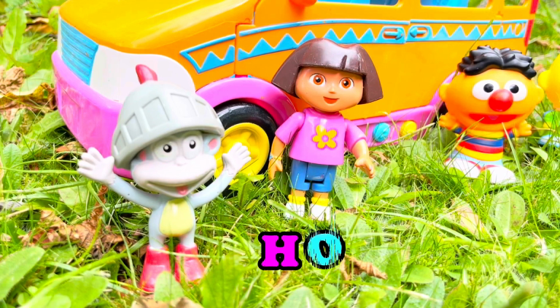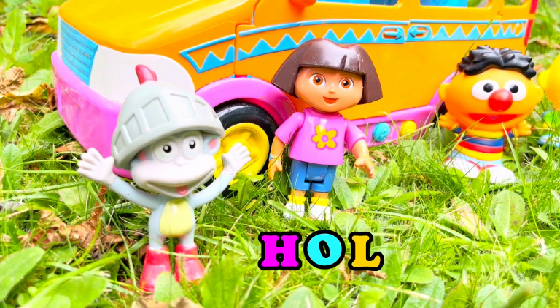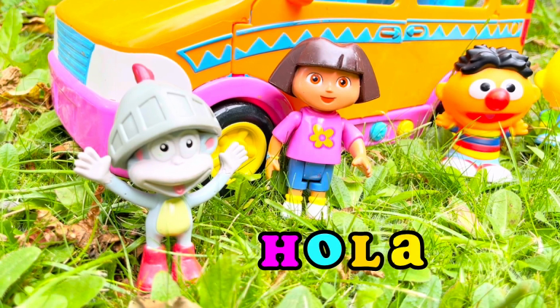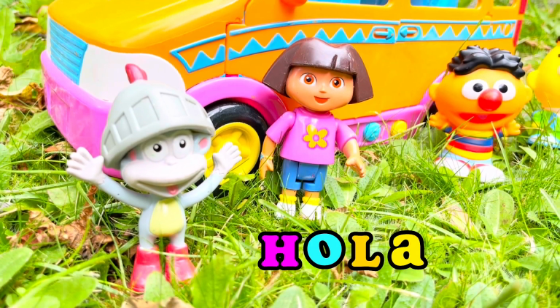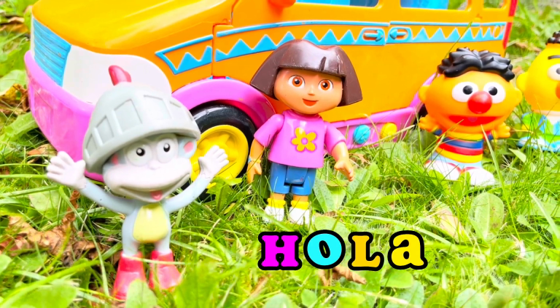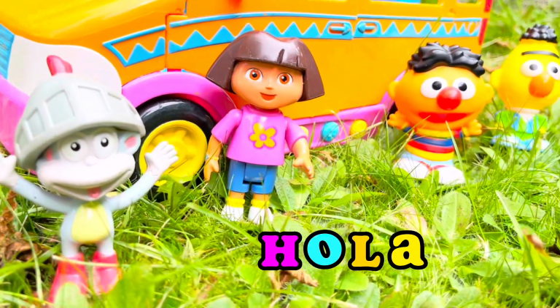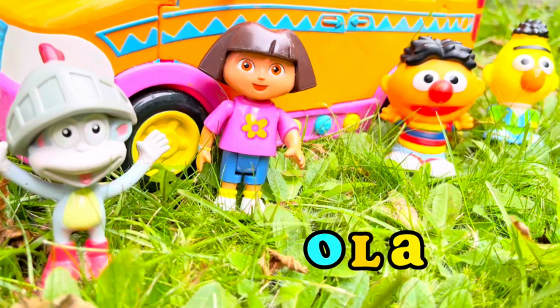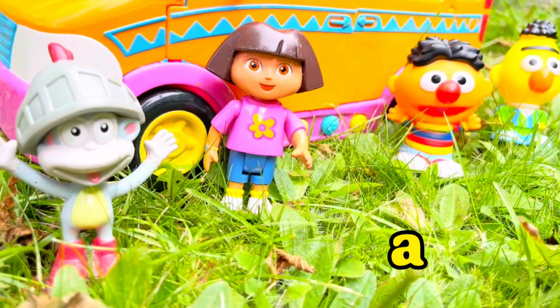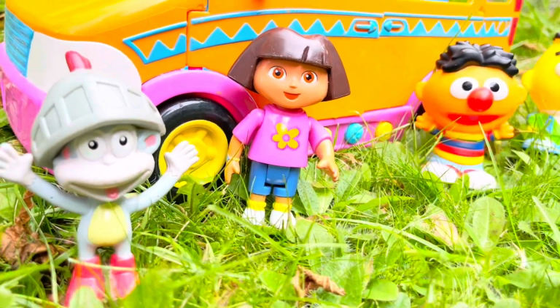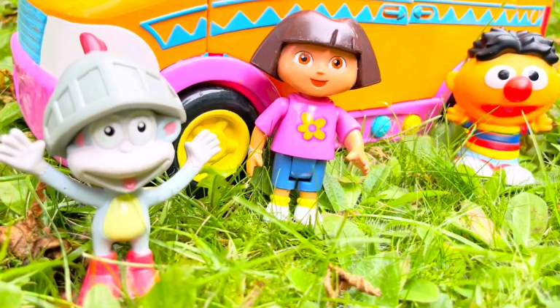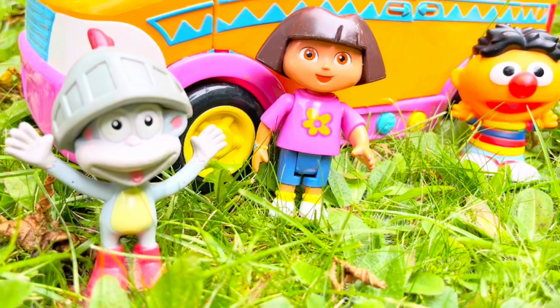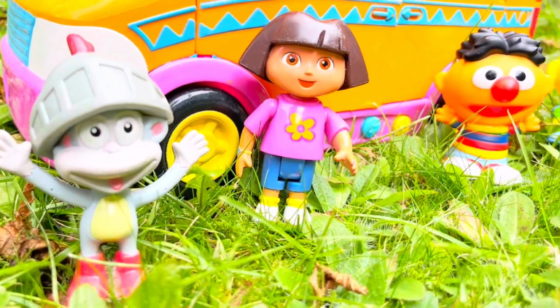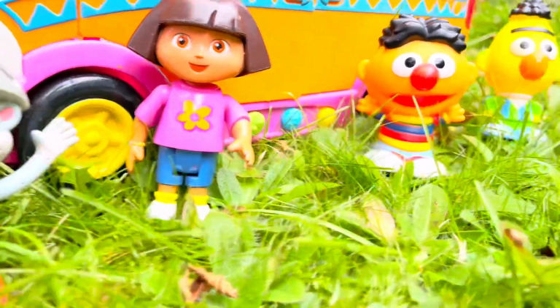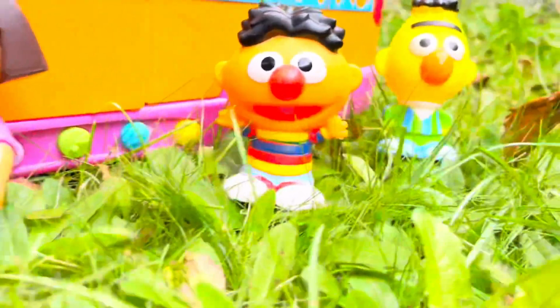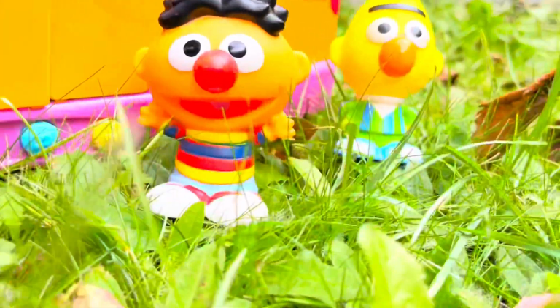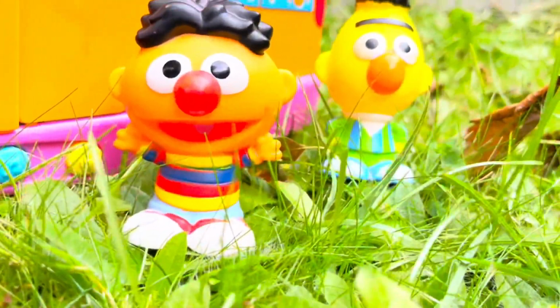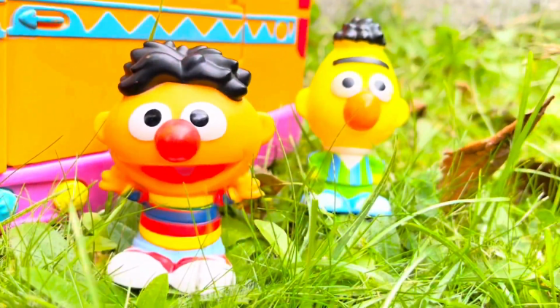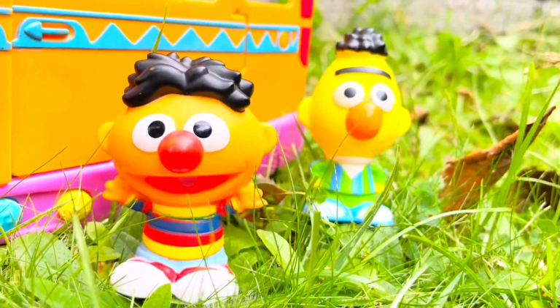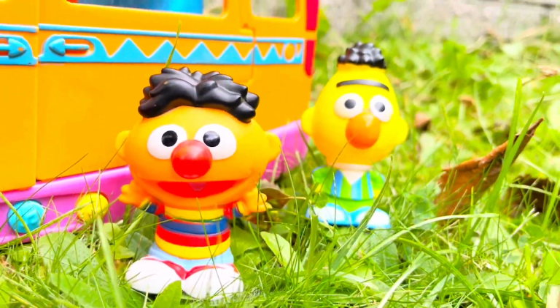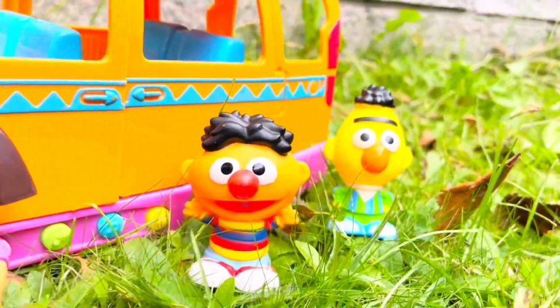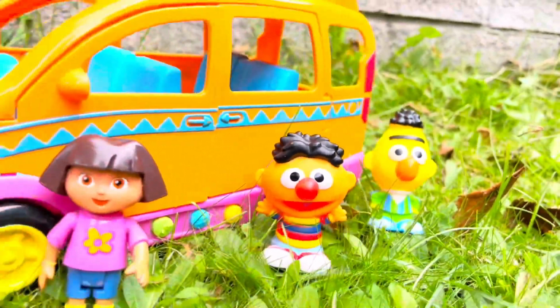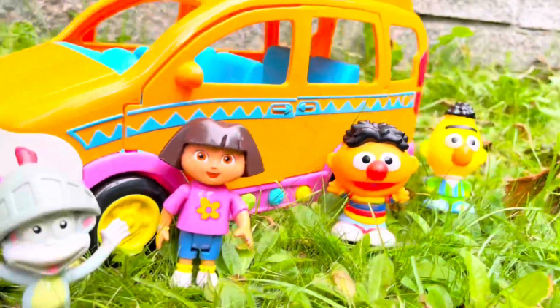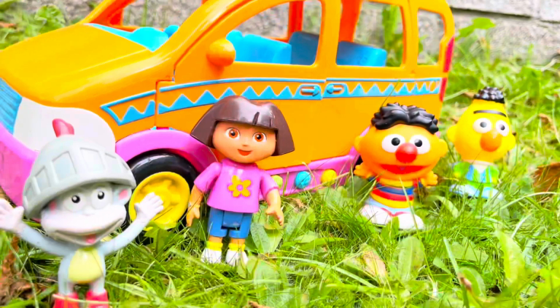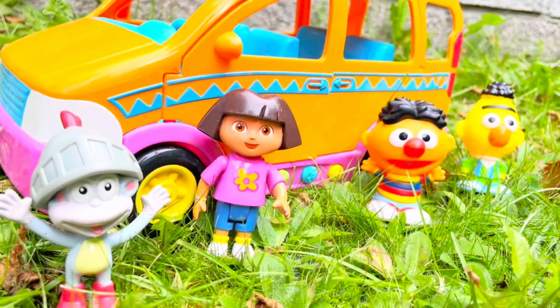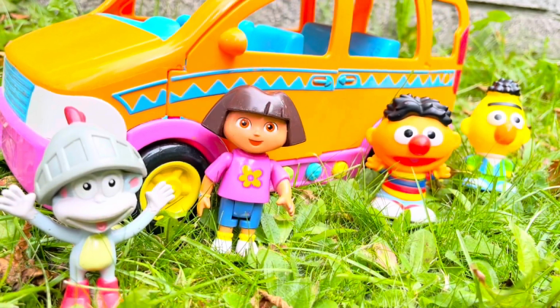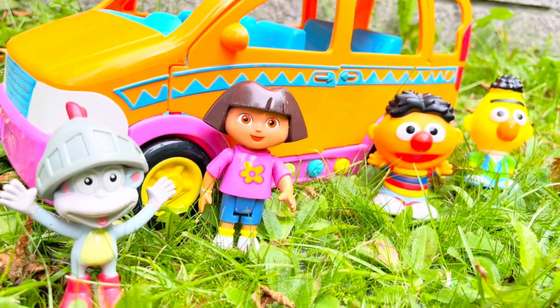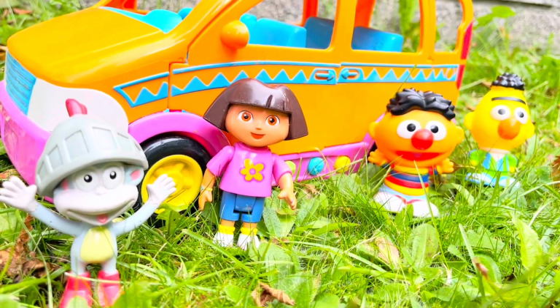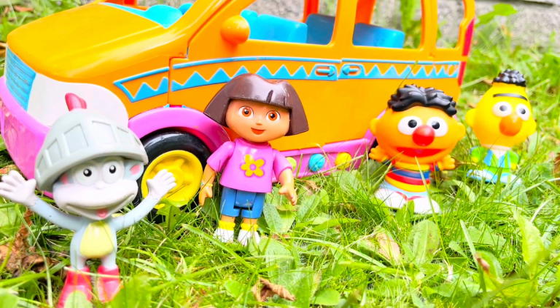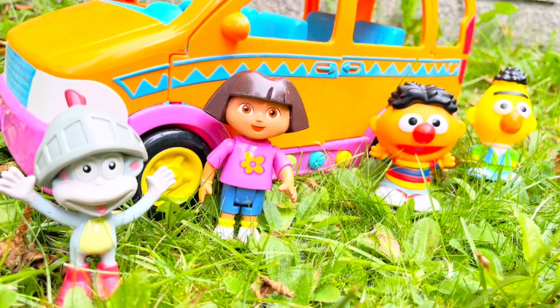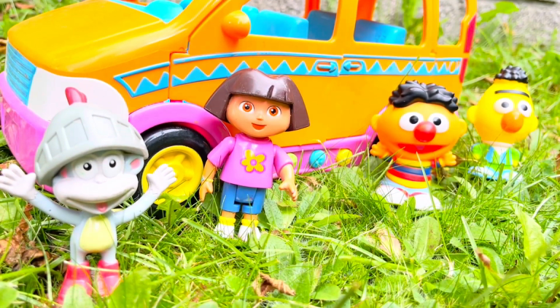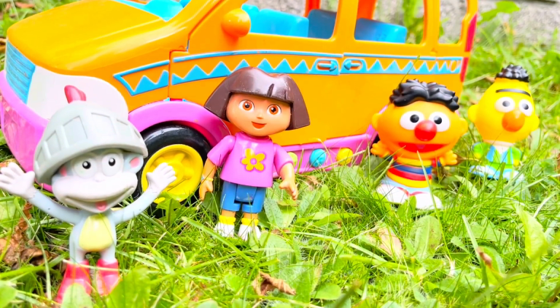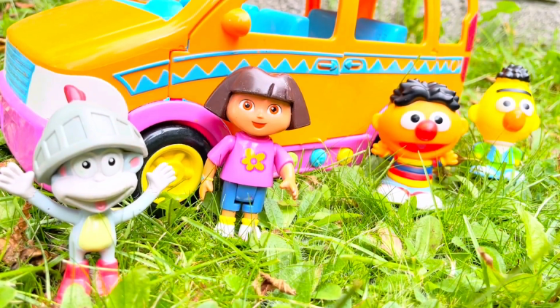Hola and welcome to Tiny Treasures. Dora and Boots are running a tour for Bert and Ernie, and they're going to head into the Australian forest to look for a koala.